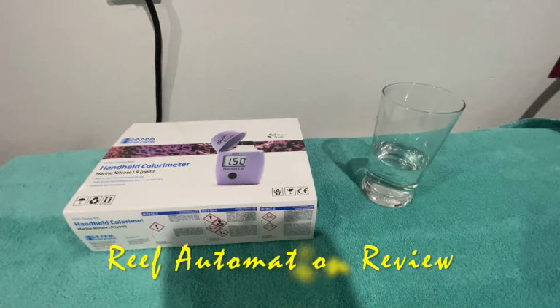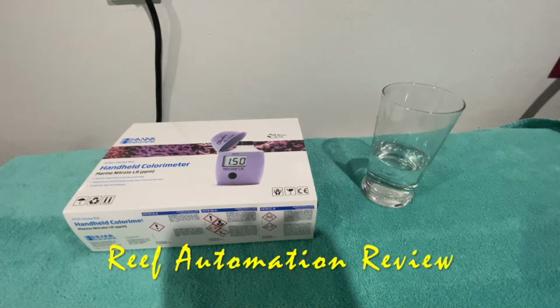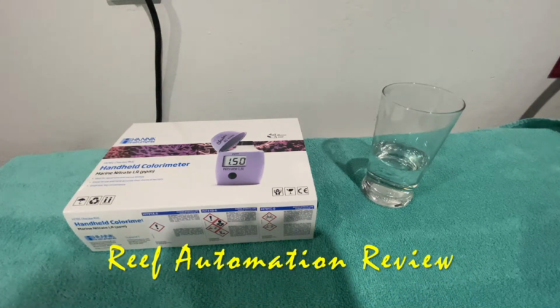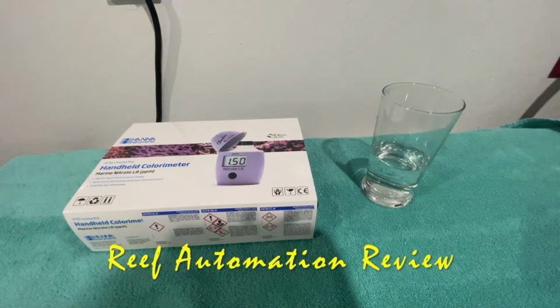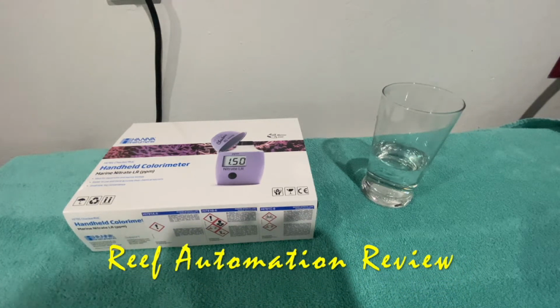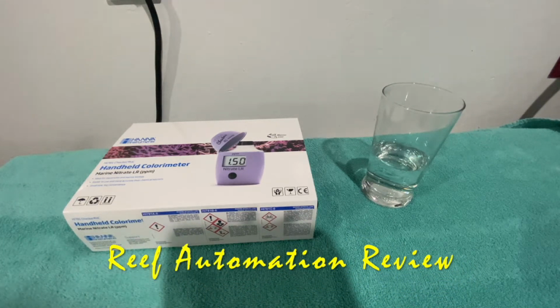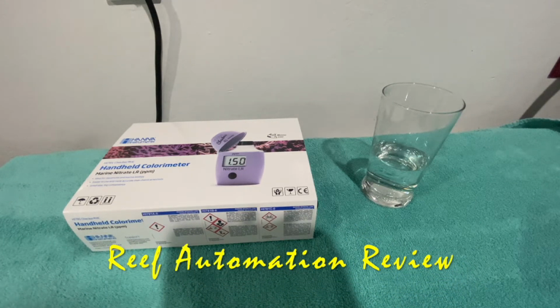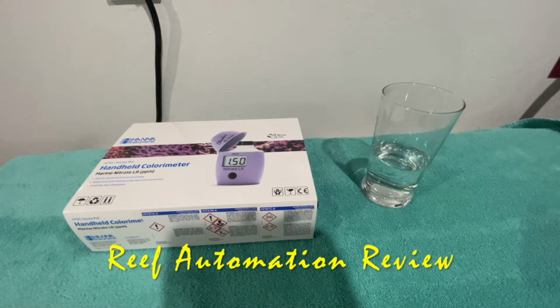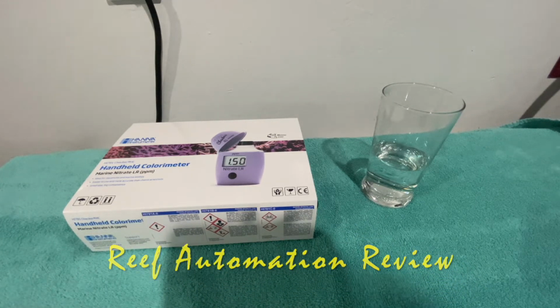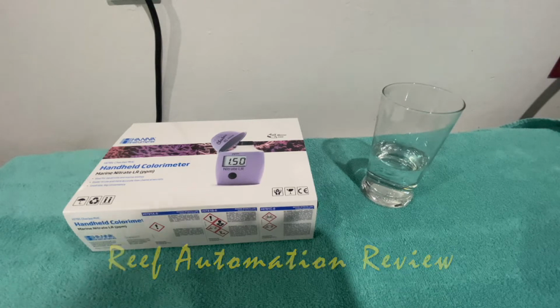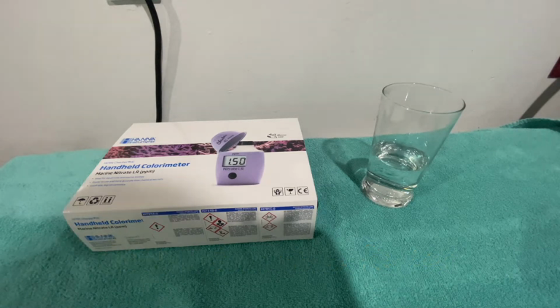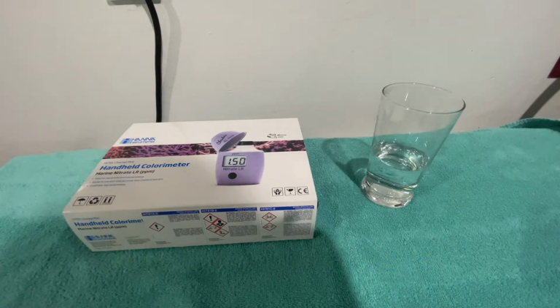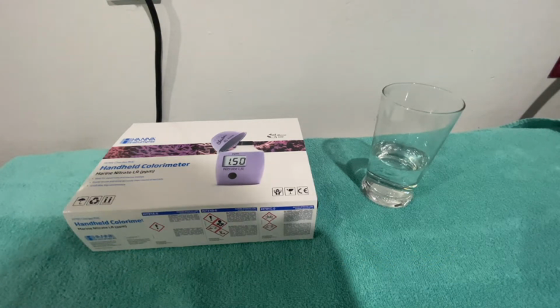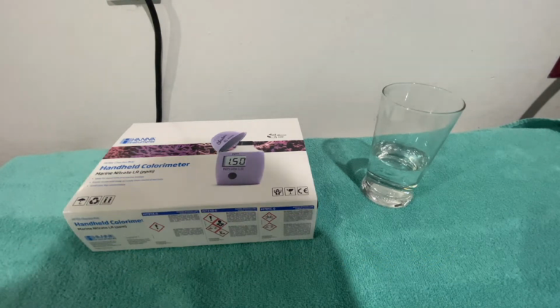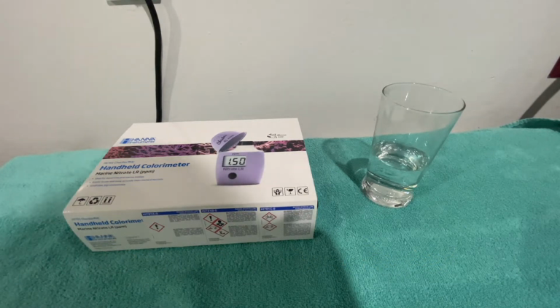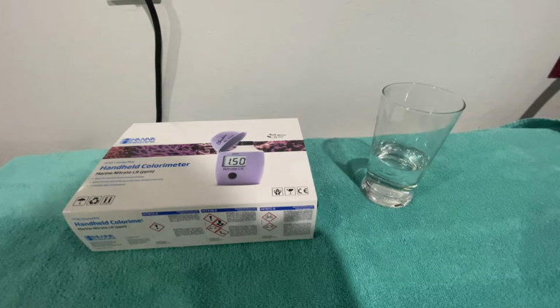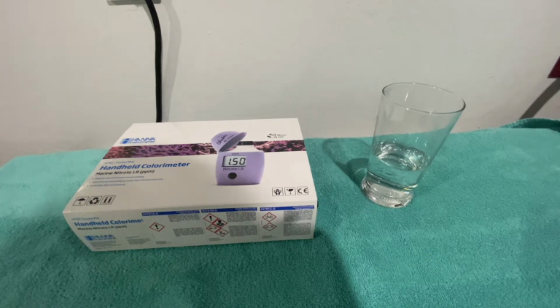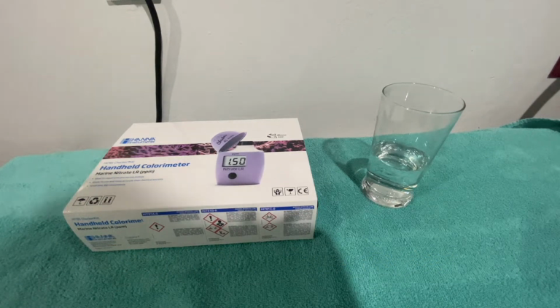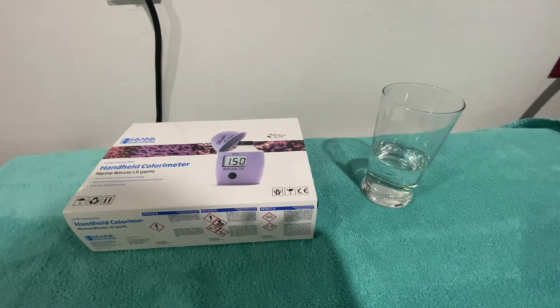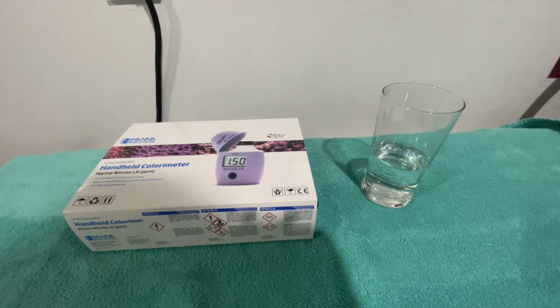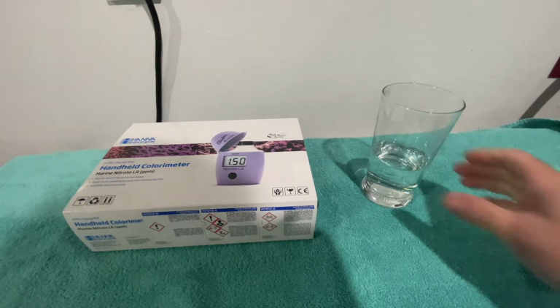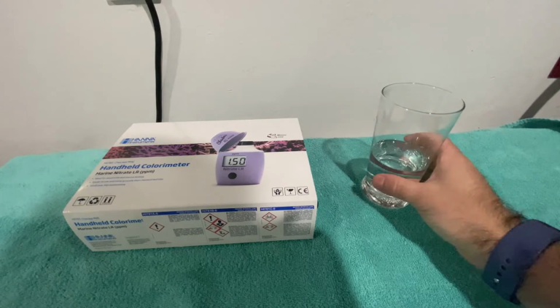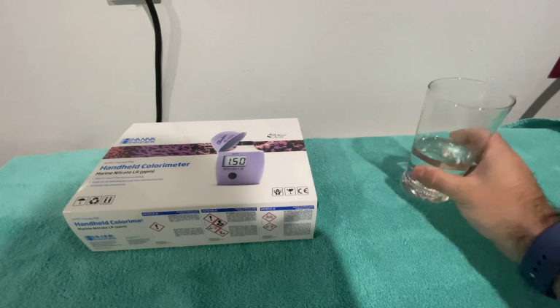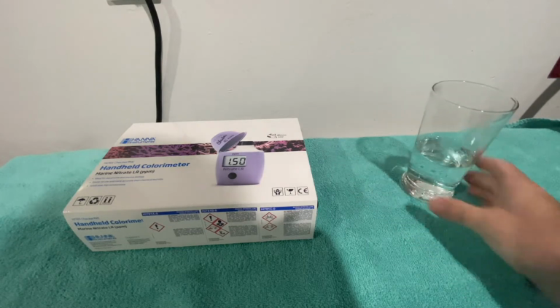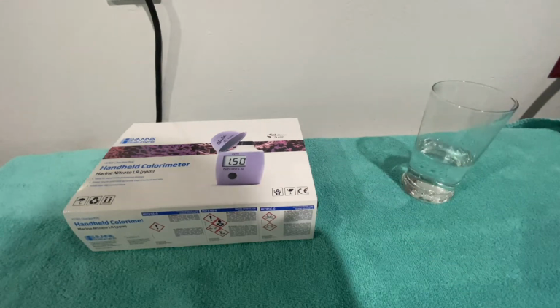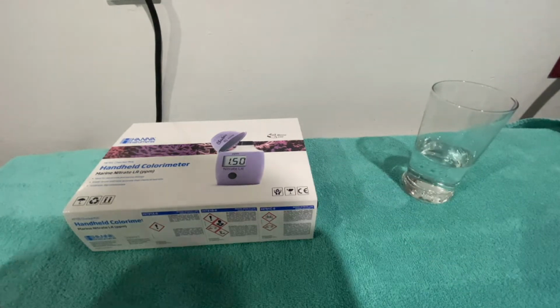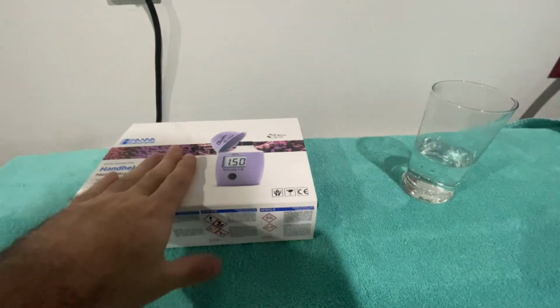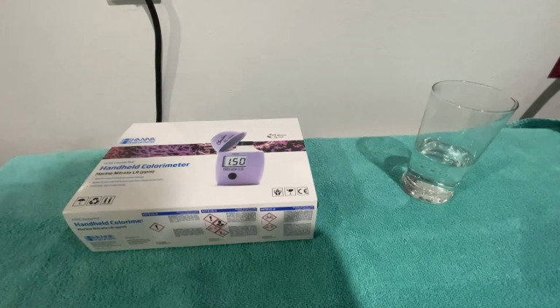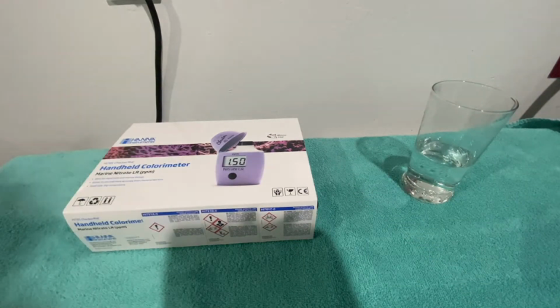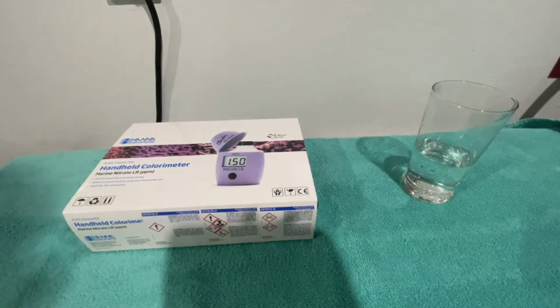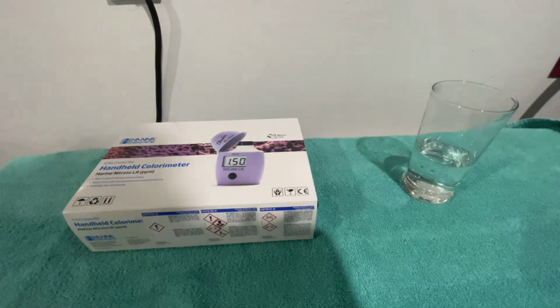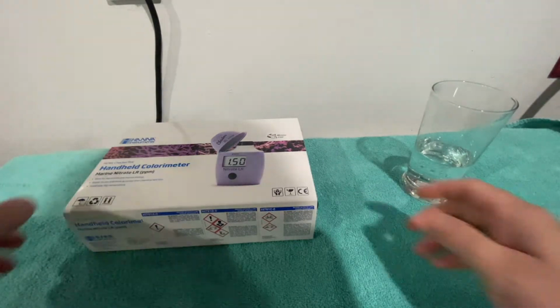Hello everyone, this is Derek with Reef Automation. Today I'm going to go over the new Hanna nitrate checker. I have some tank water here and I have yet to open up the unit, so let's get started.